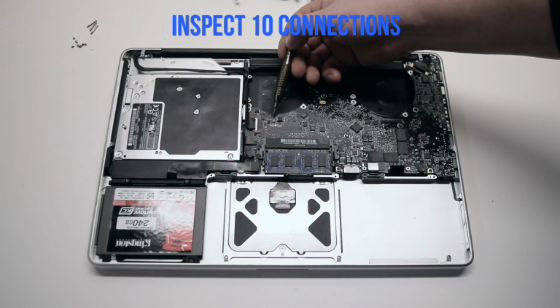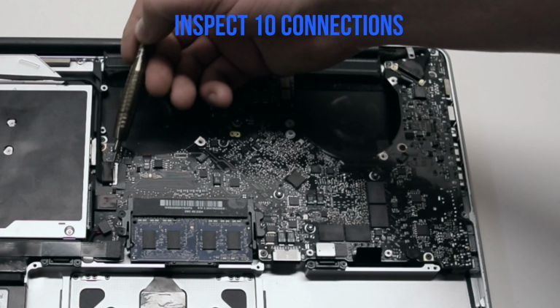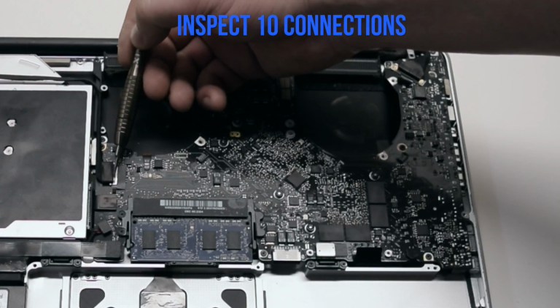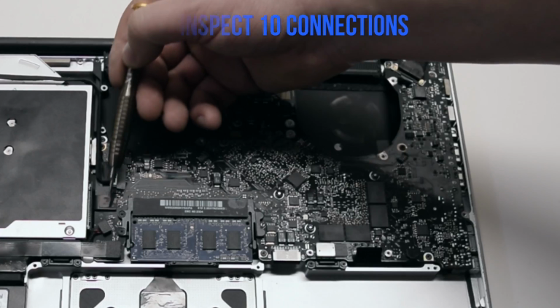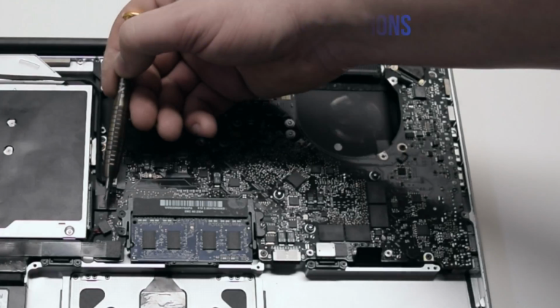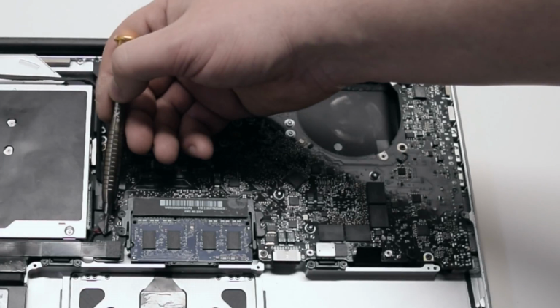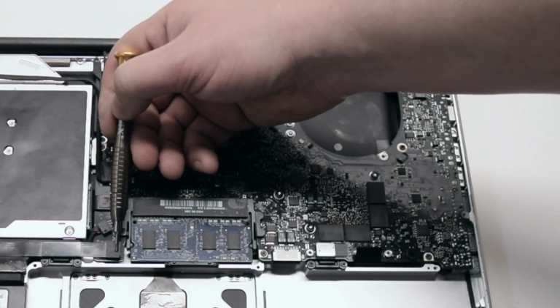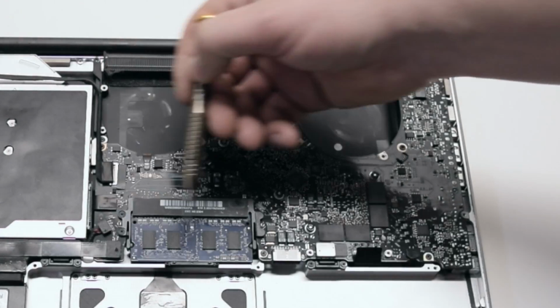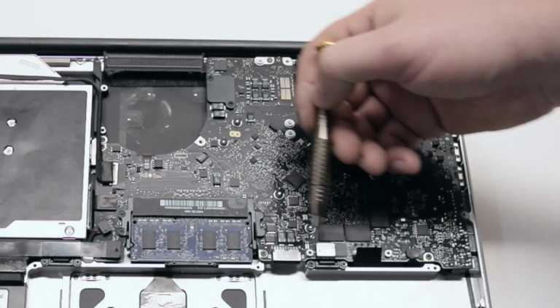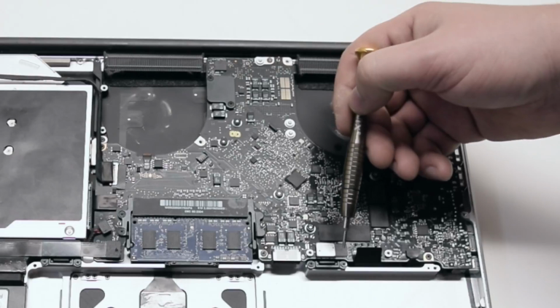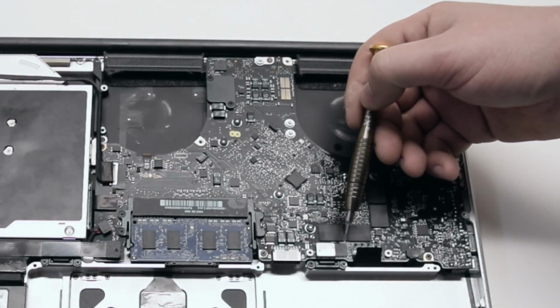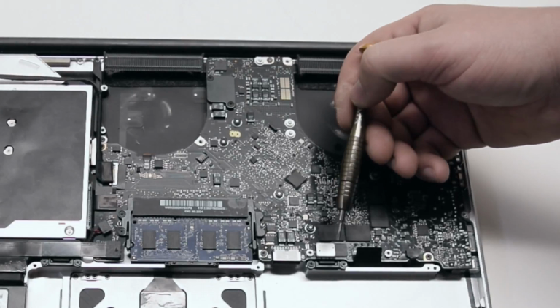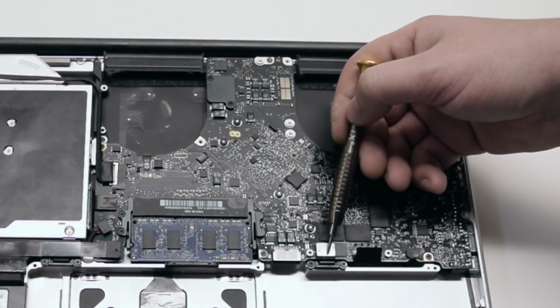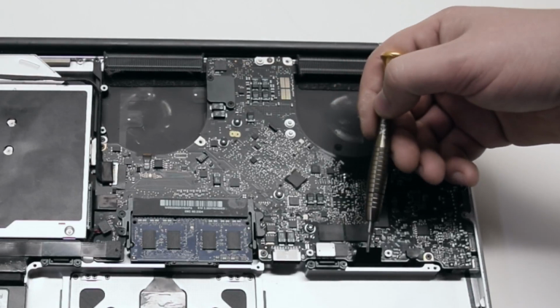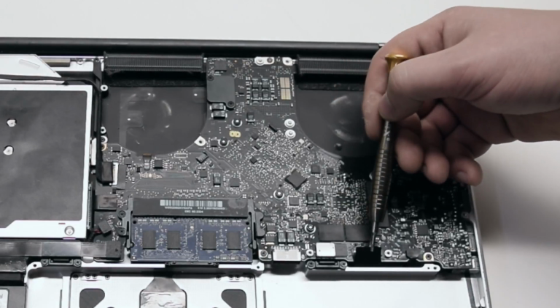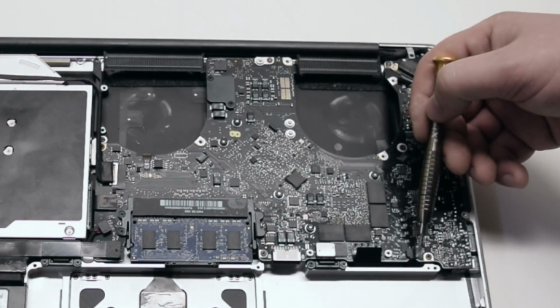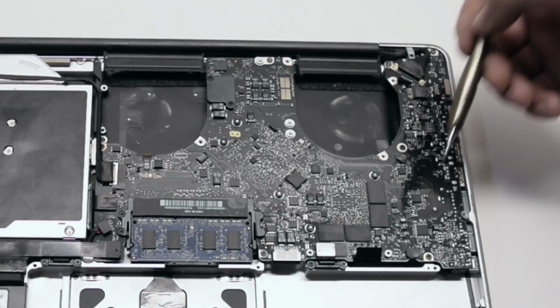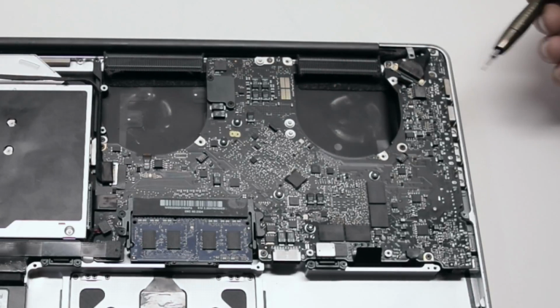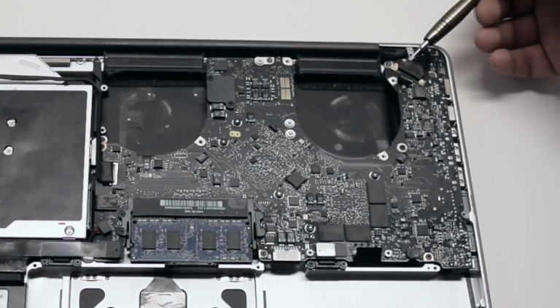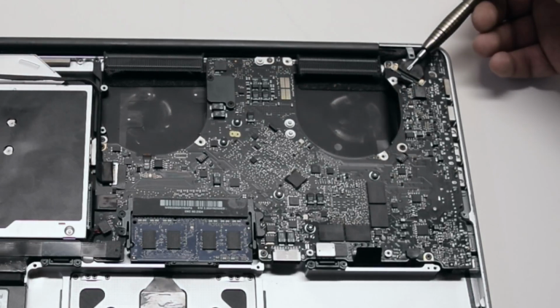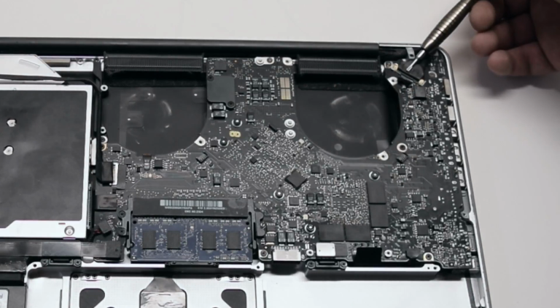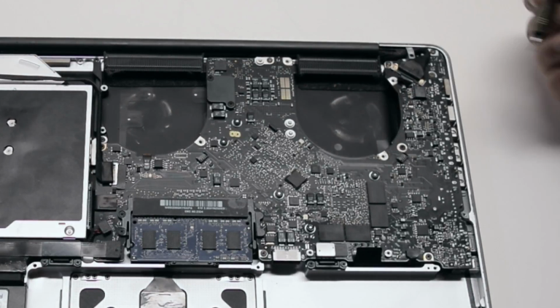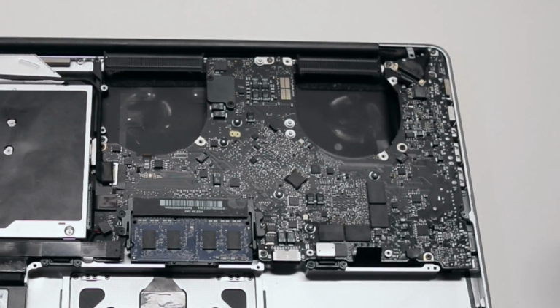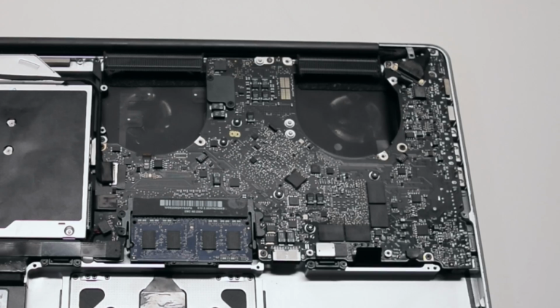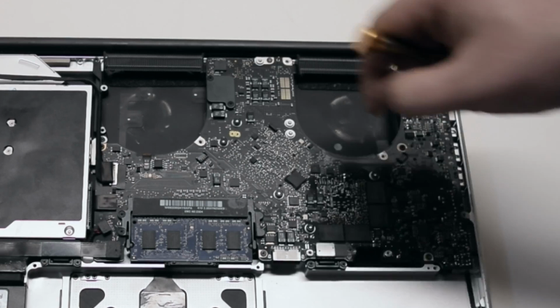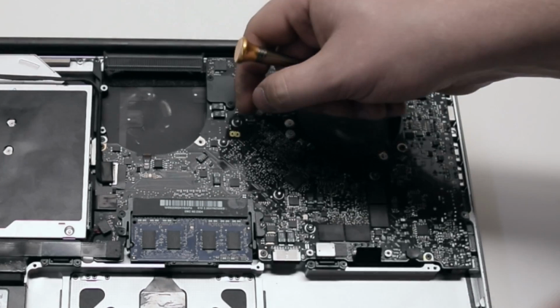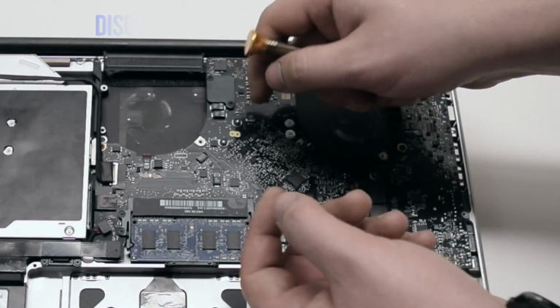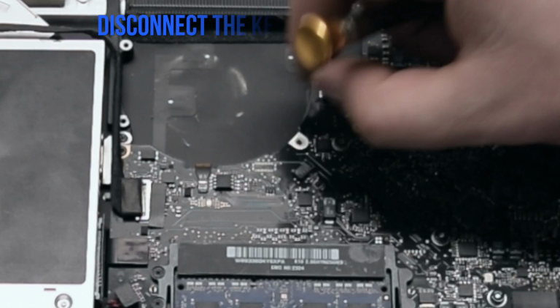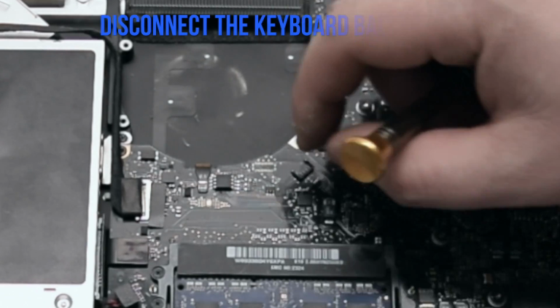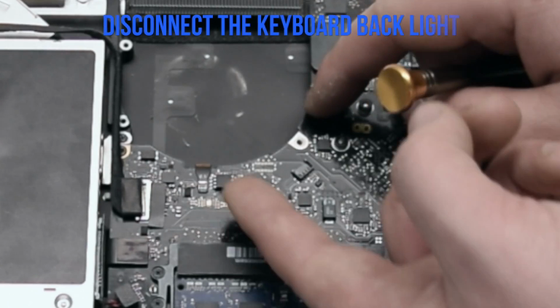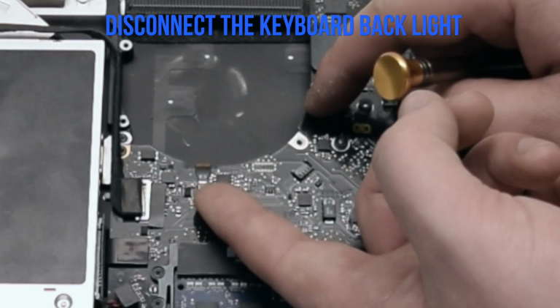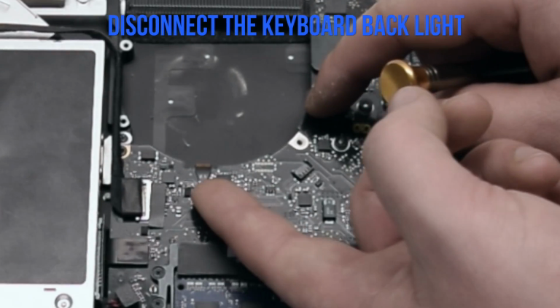Inspect the 10 connections on the logic board. Familiarize yourself with them — we'll go over each one individually.